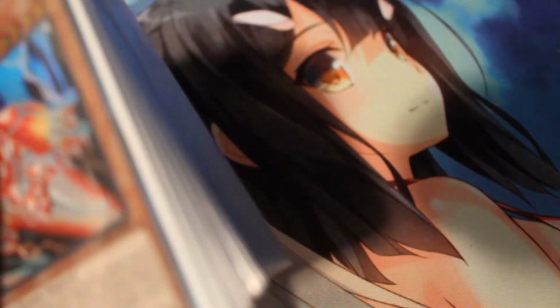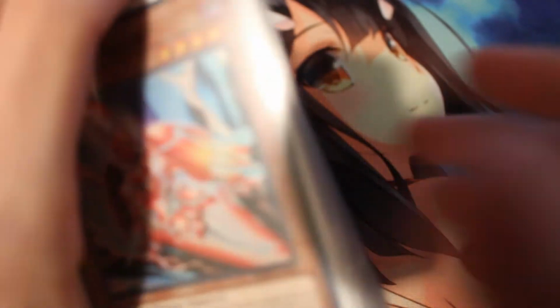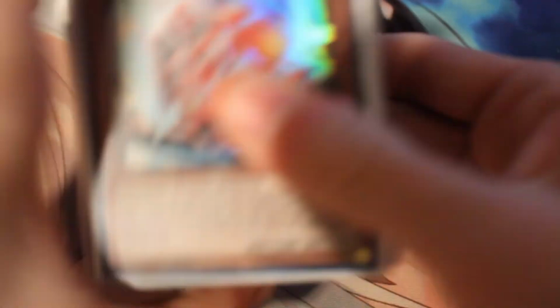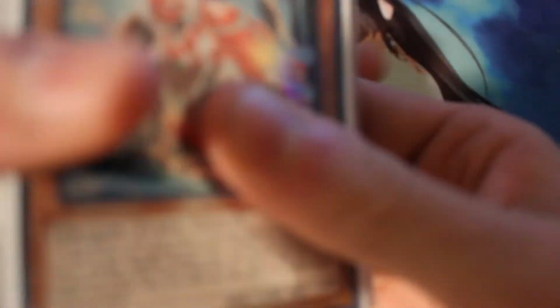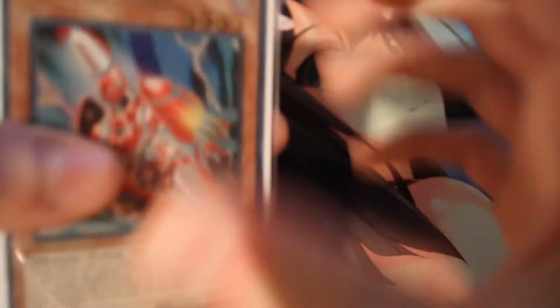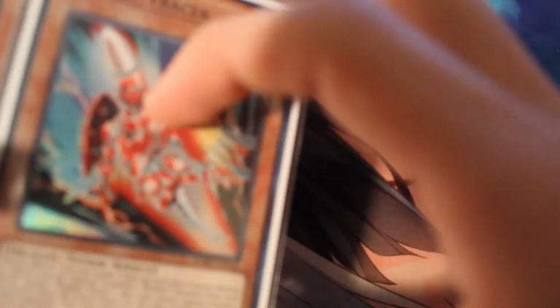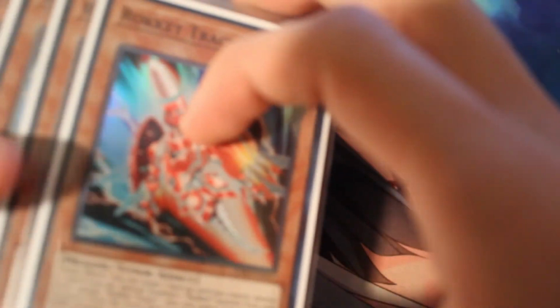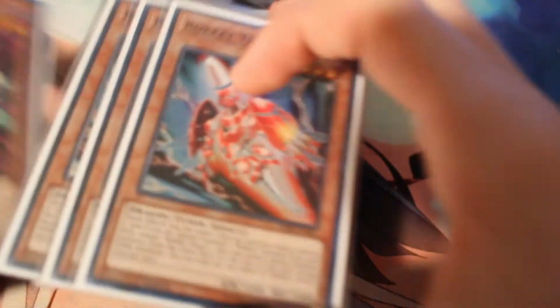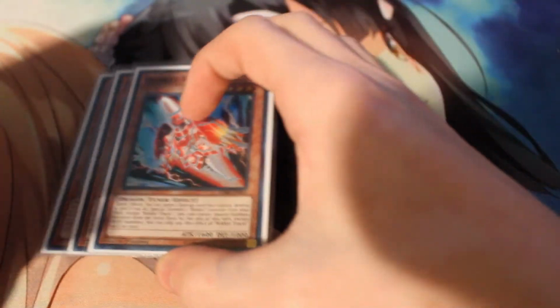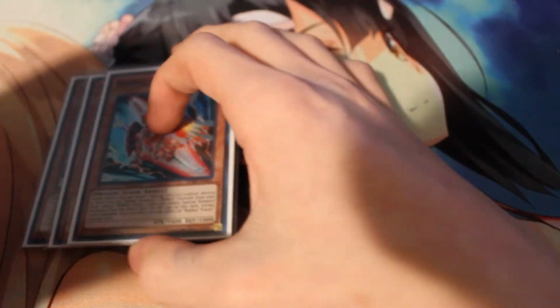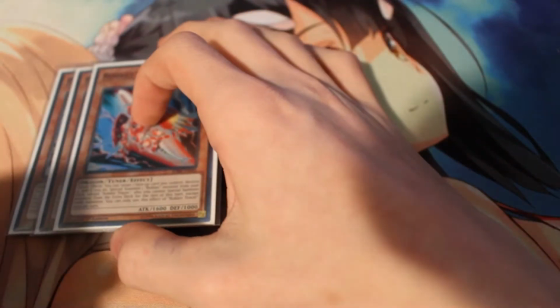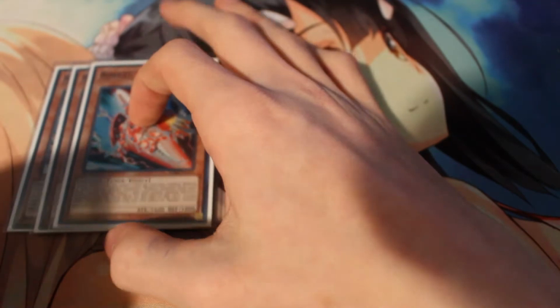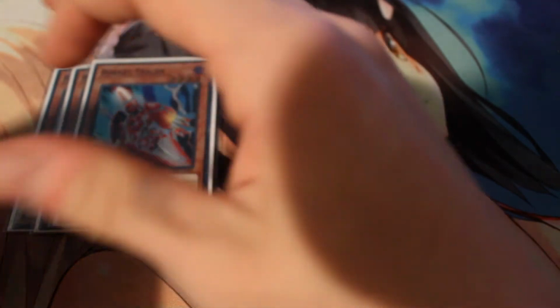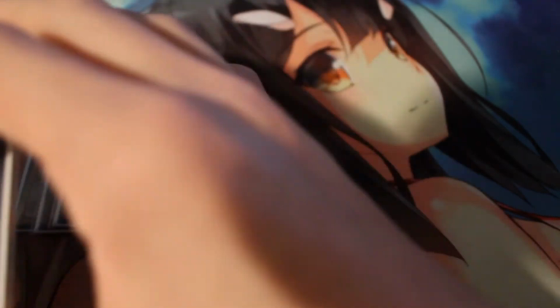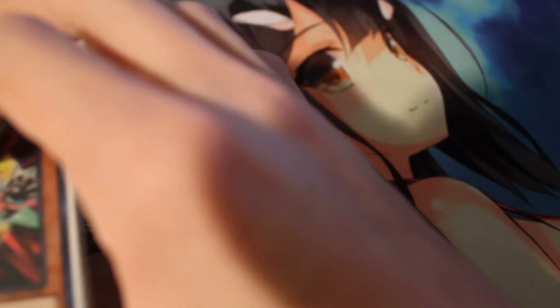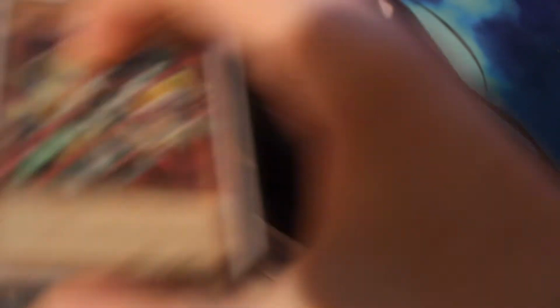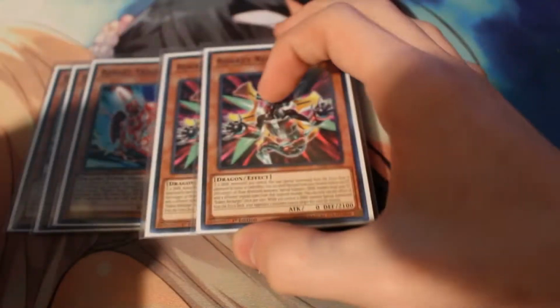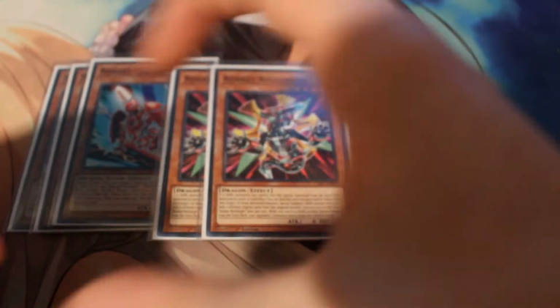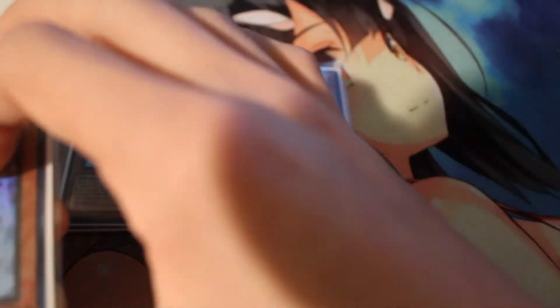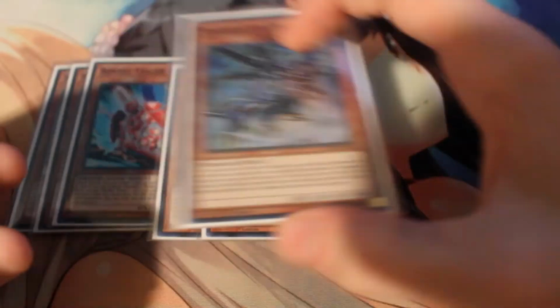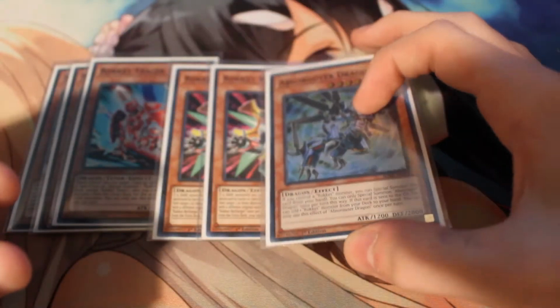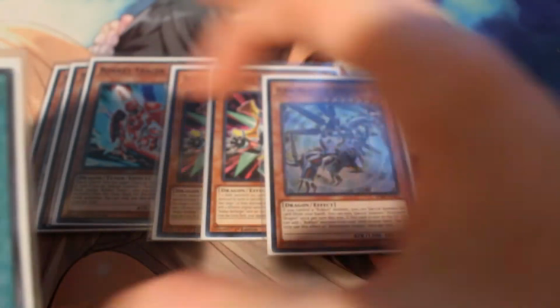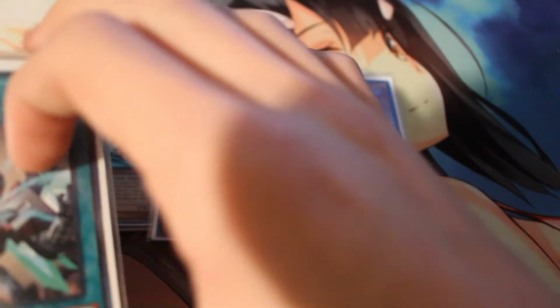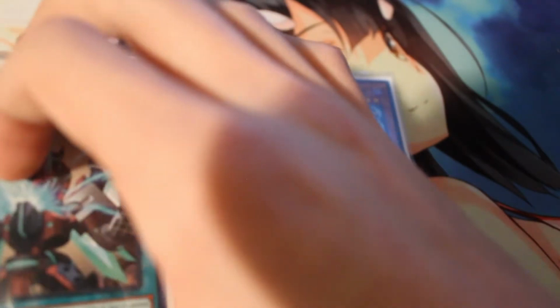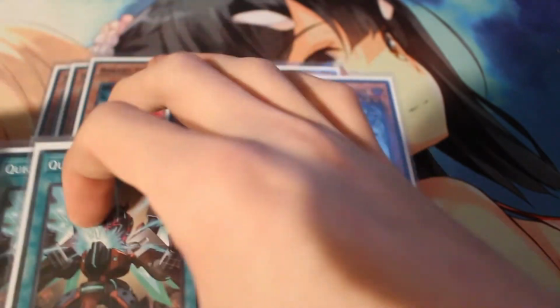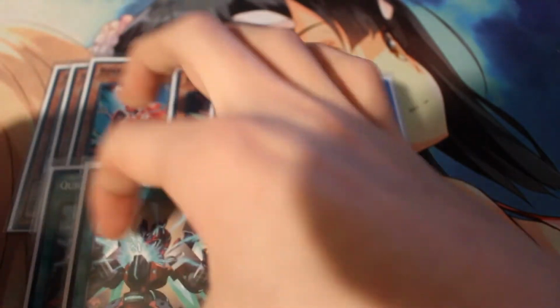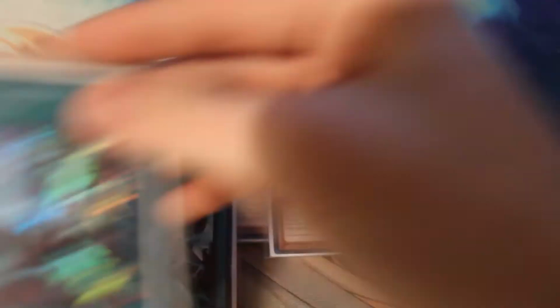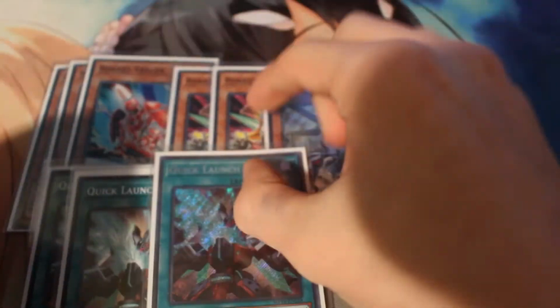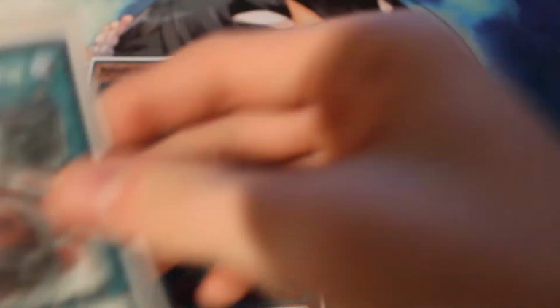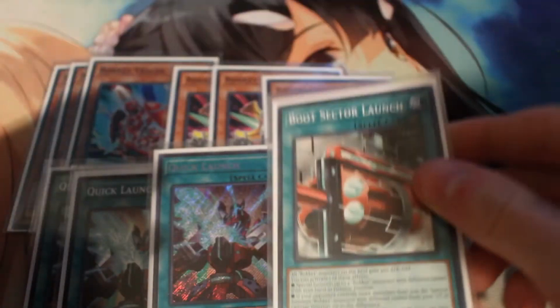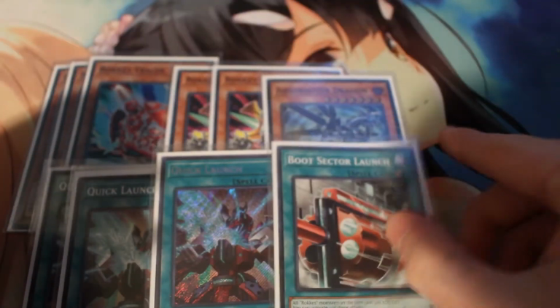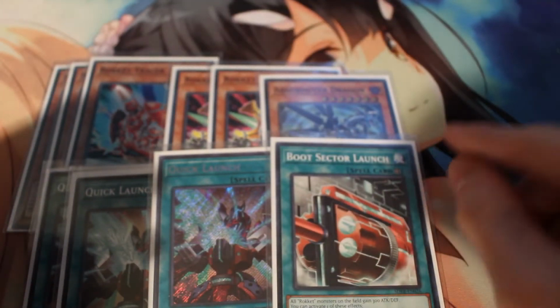Let's go ahead and start with our first package: the Rockets. We have three Rocket Tracer, two Rocket Recharger, one Apps Router, three Quick Launch, and one Boot Sector.